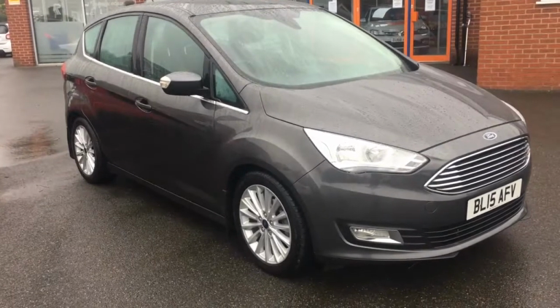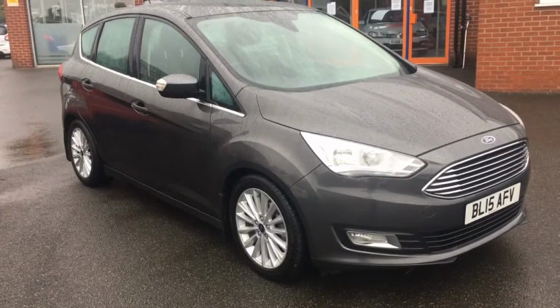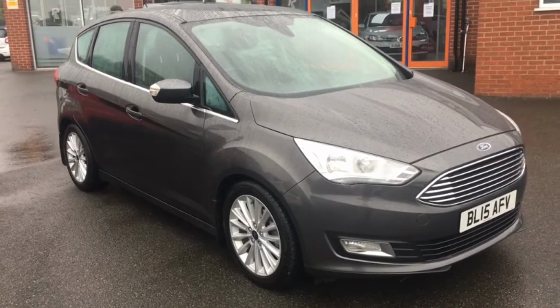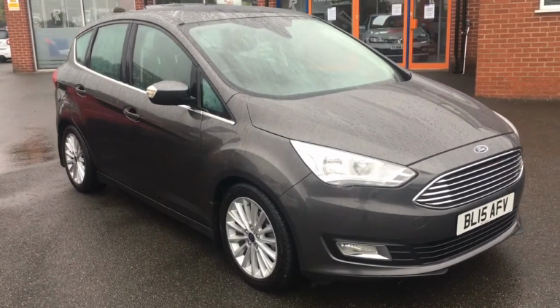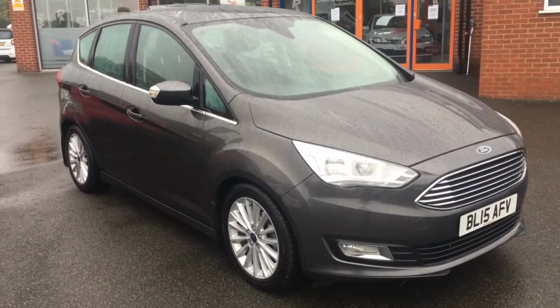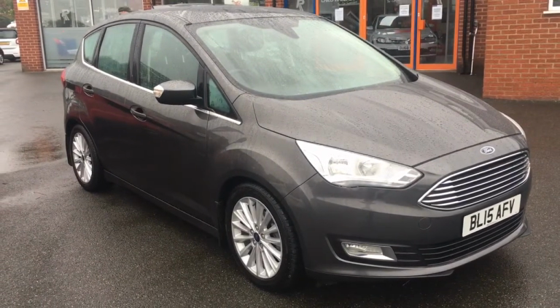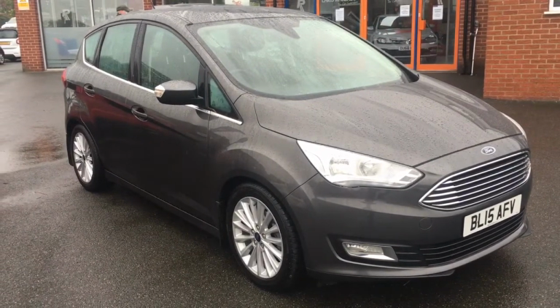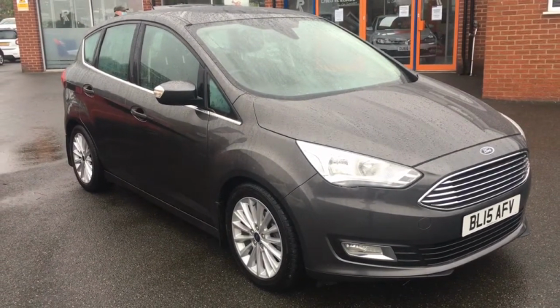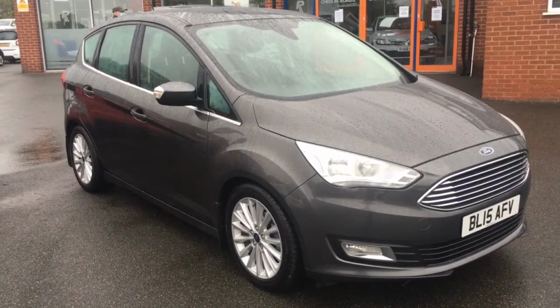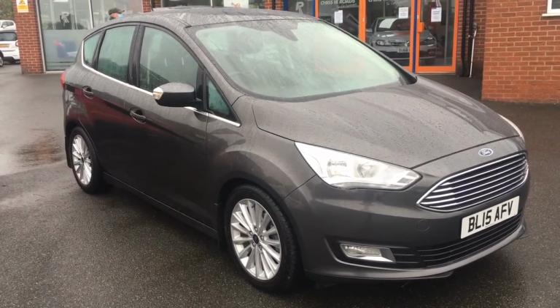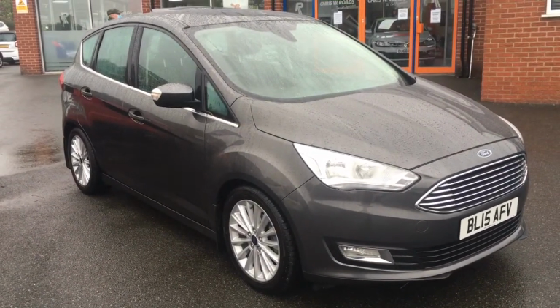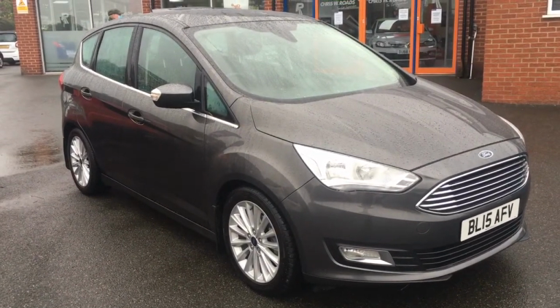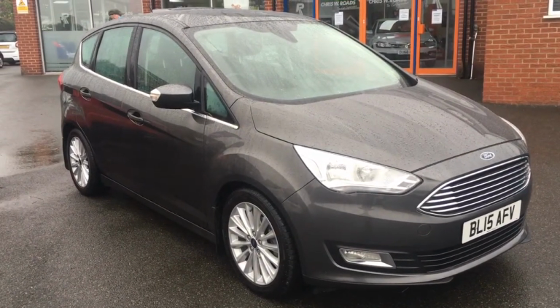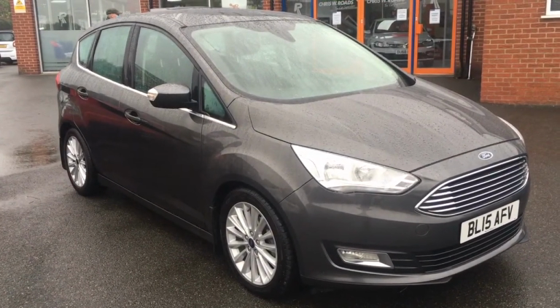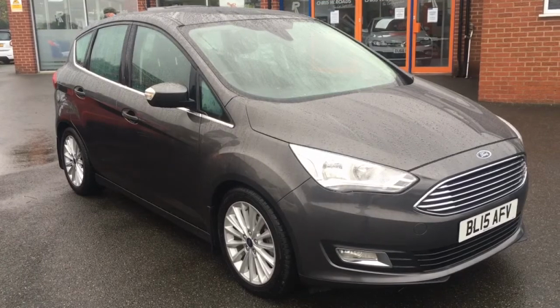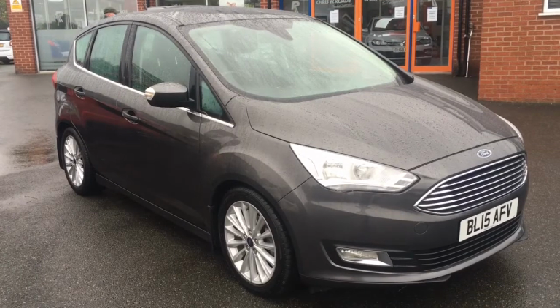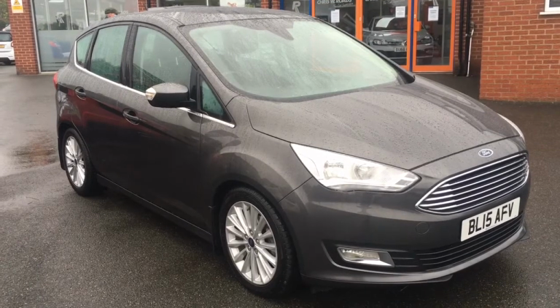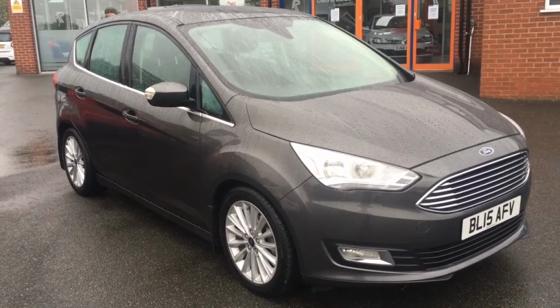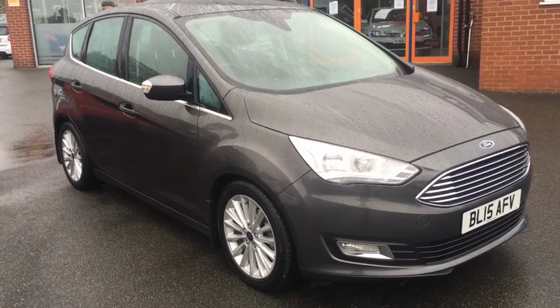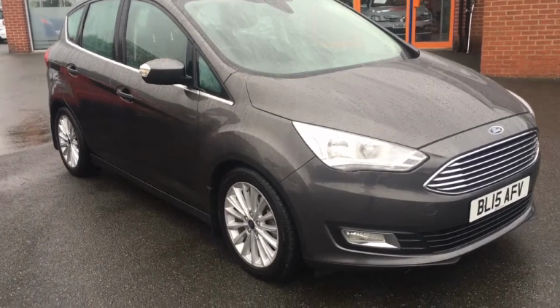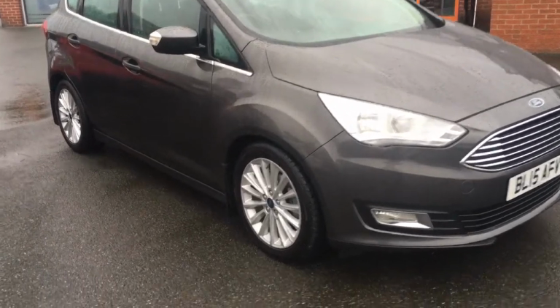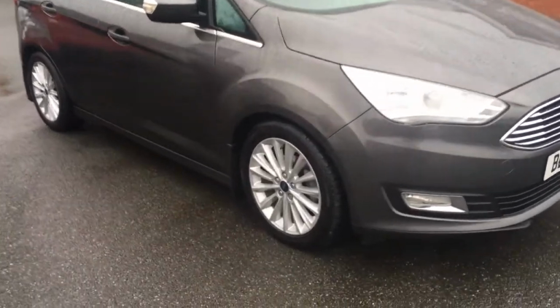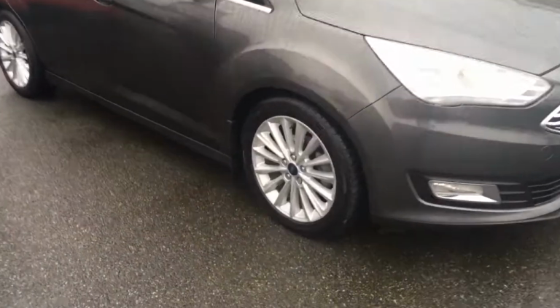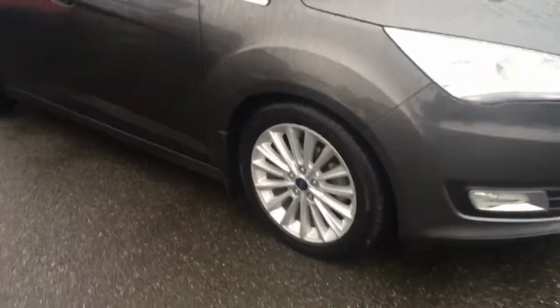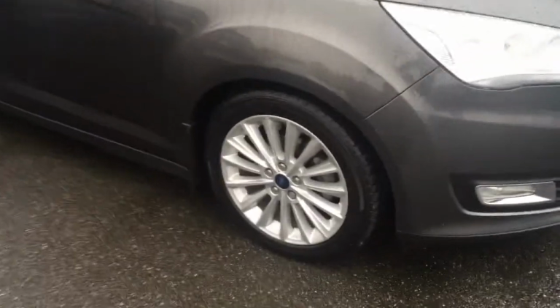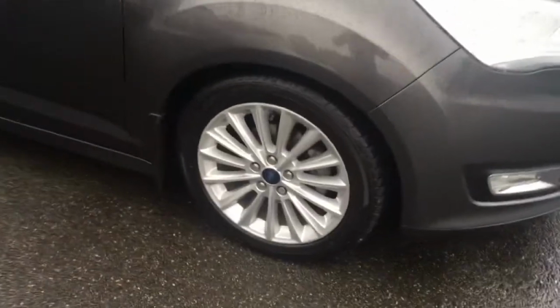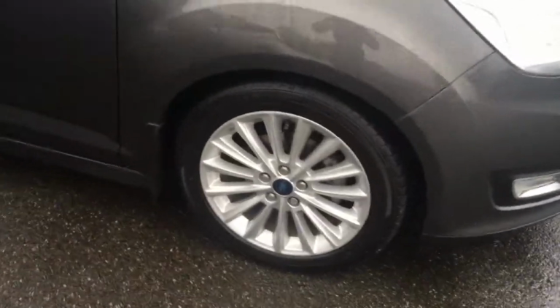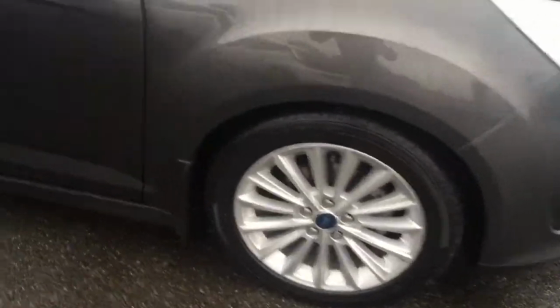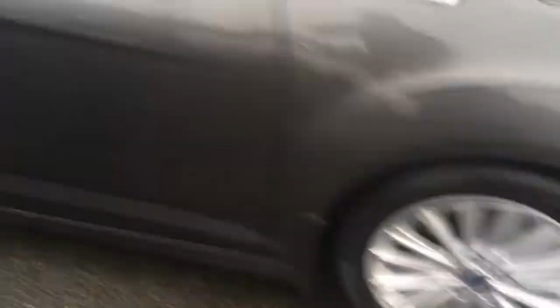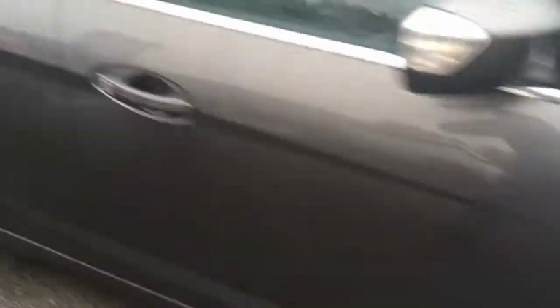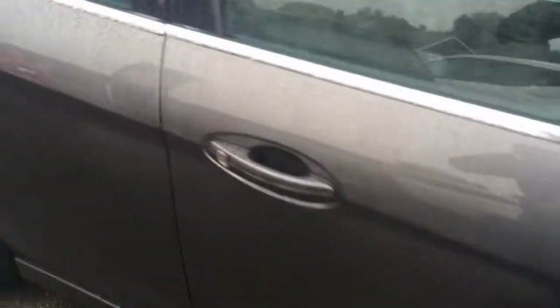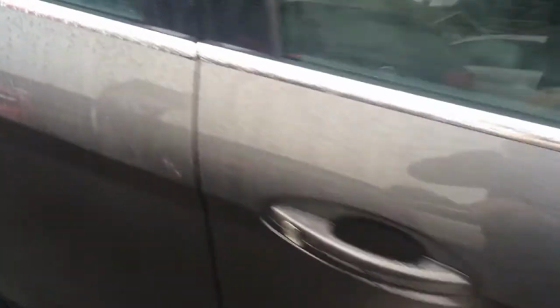Hello, this is Rob from Chris W. Rhodes in Ripley. Here we have a Ford C-Max in magnetic grey metallic with 17-inch silver alloy wheels. It's really, really sophisticated.